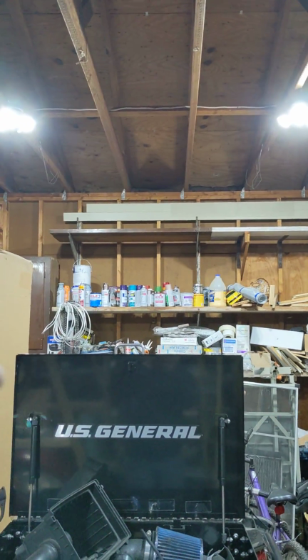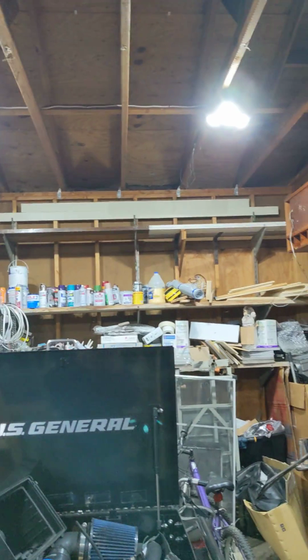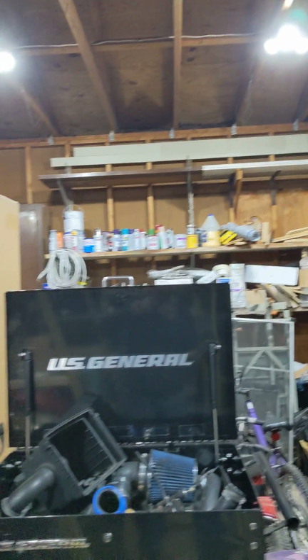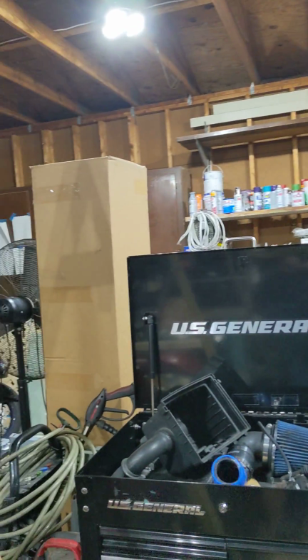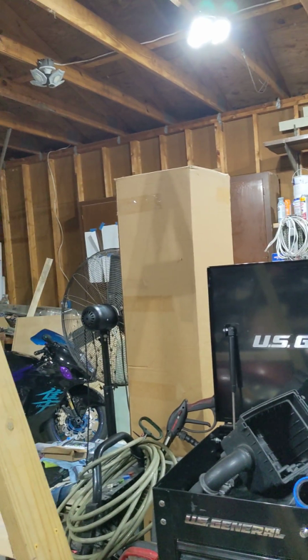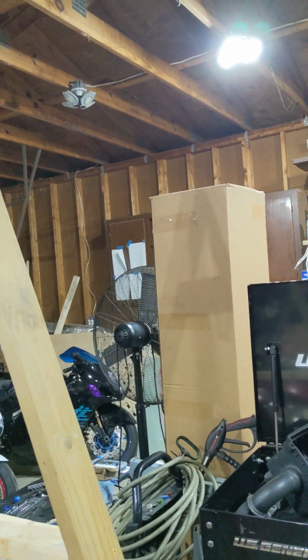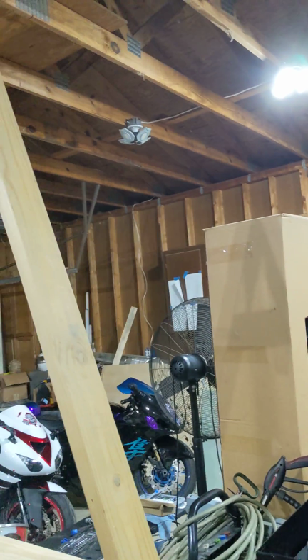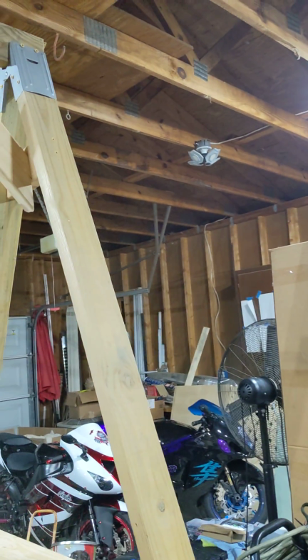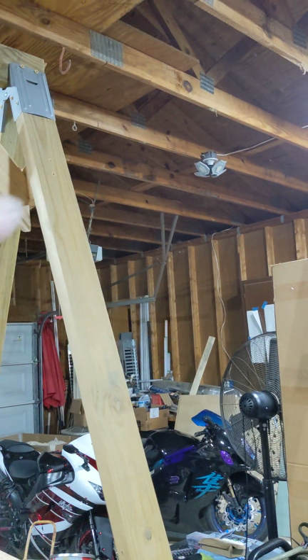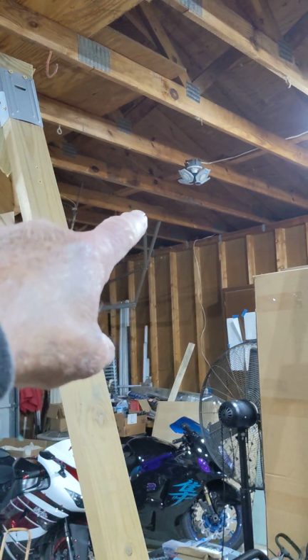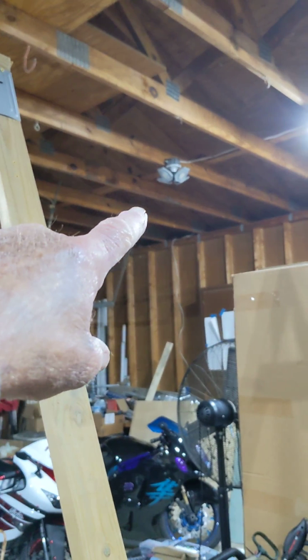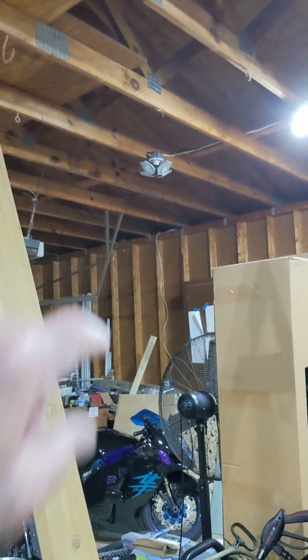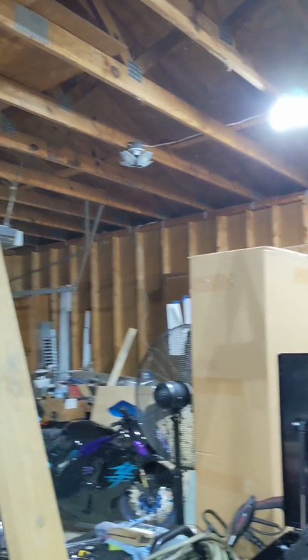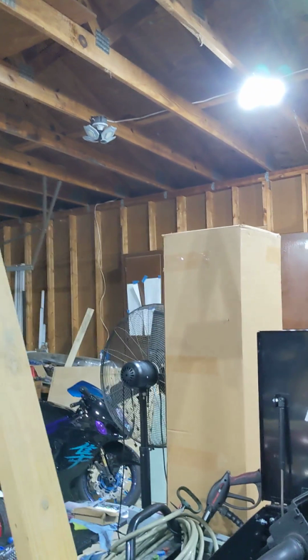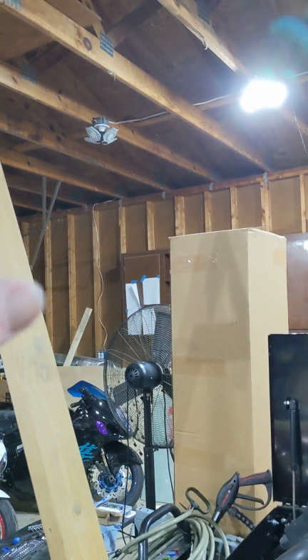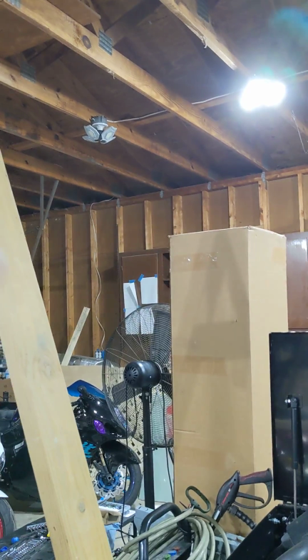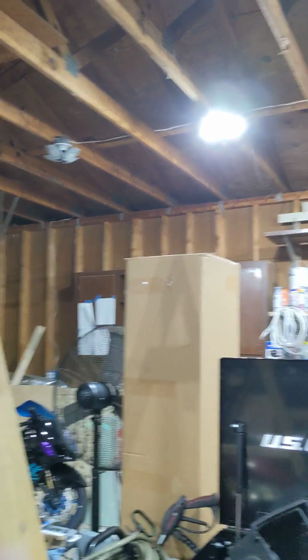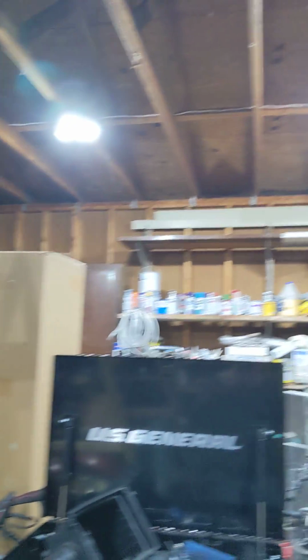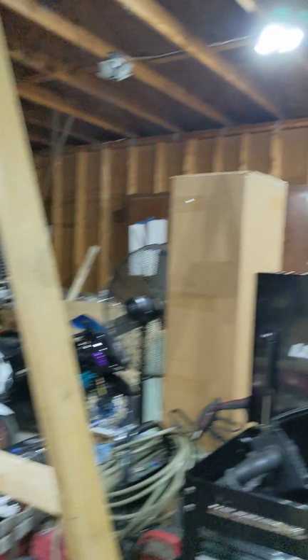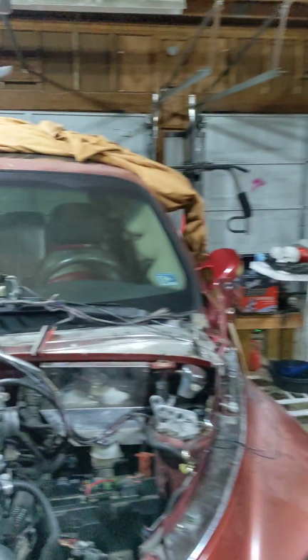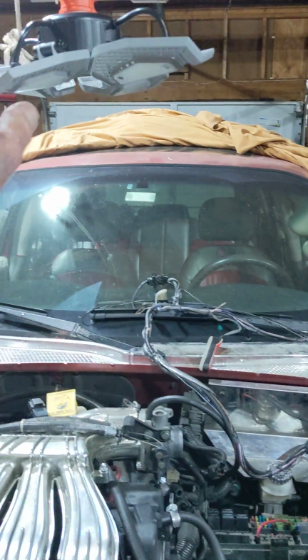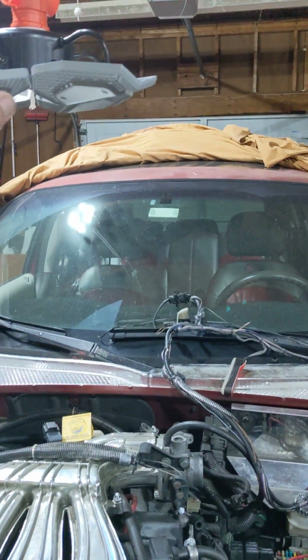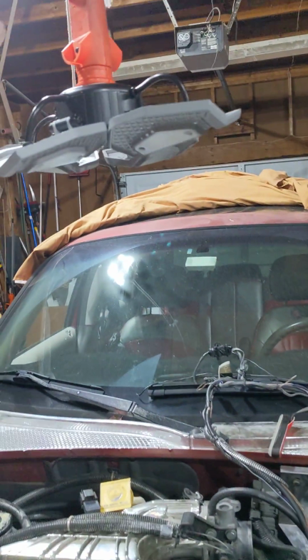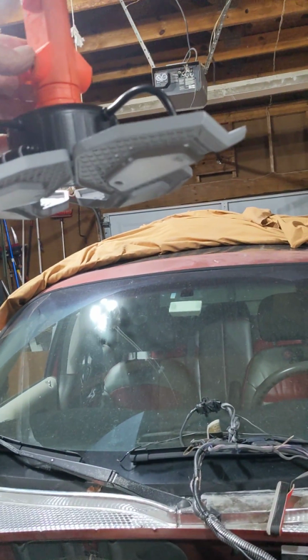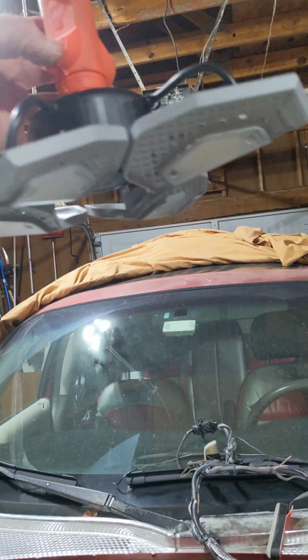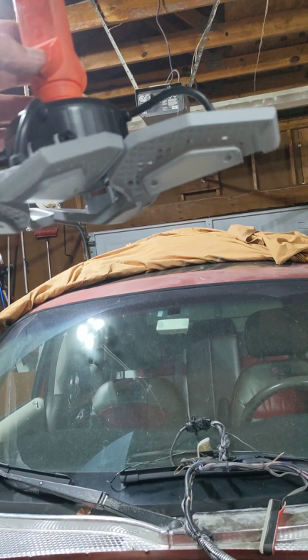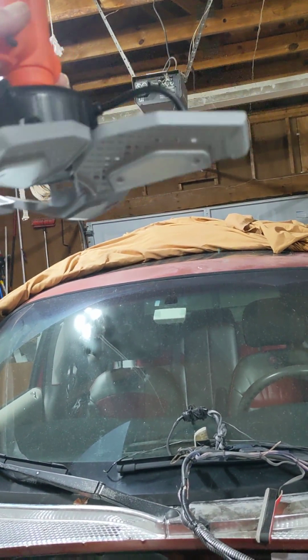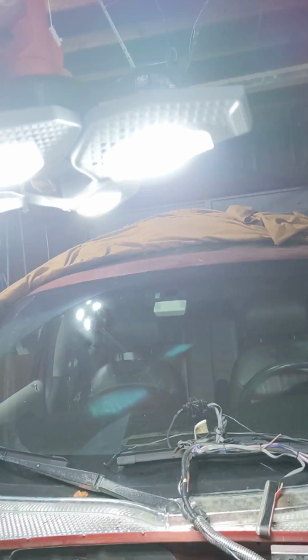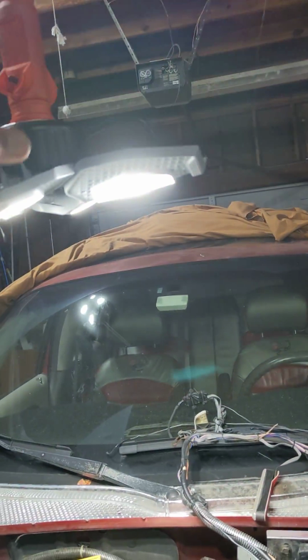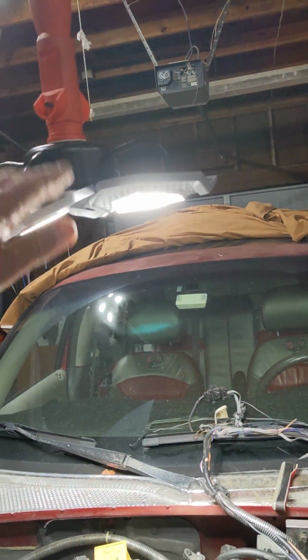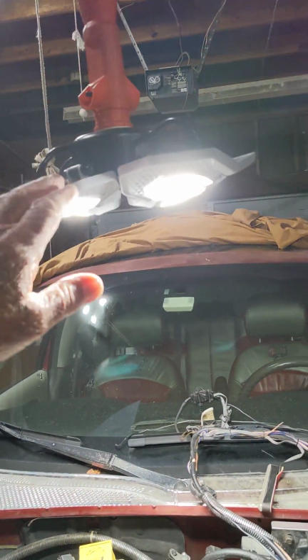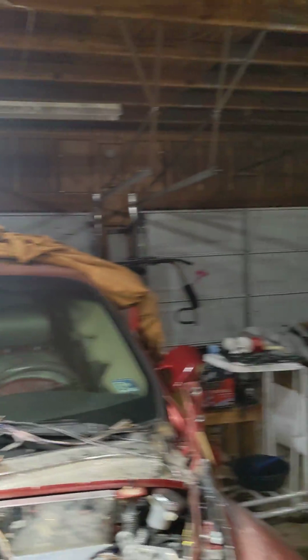I'm having problems where they're starting to blink and shut off. That one shut off again — or shut off now, that's a new one. But this one here, which works, I fixed yesterday.